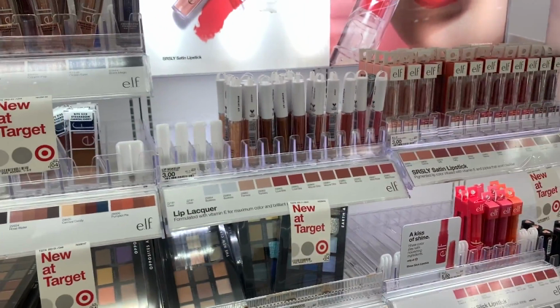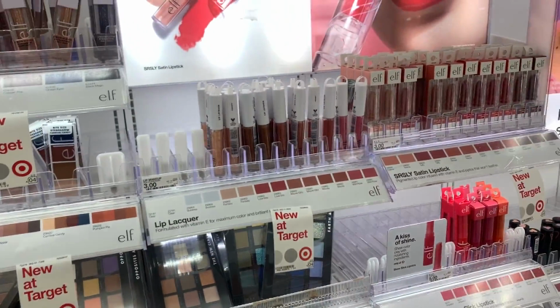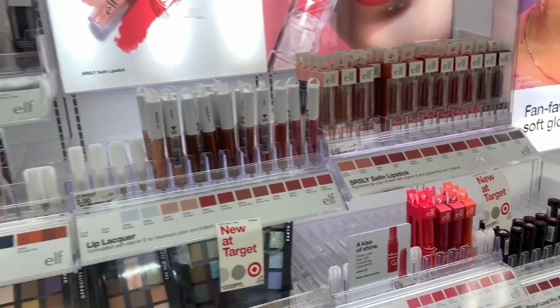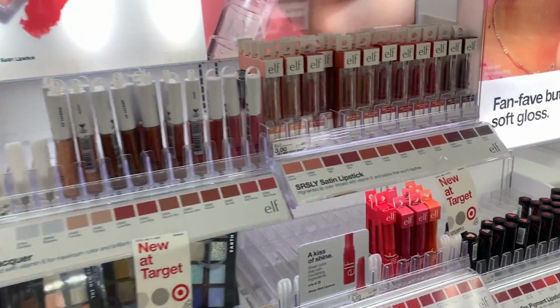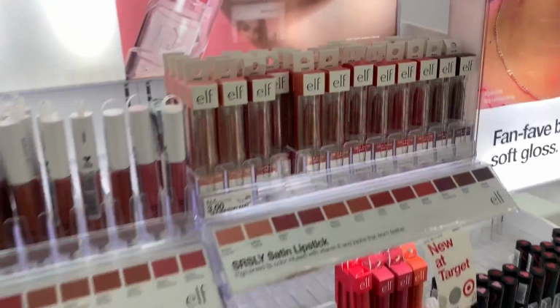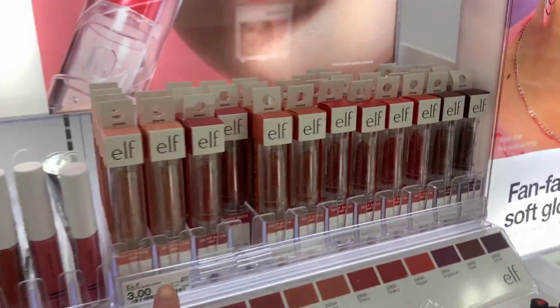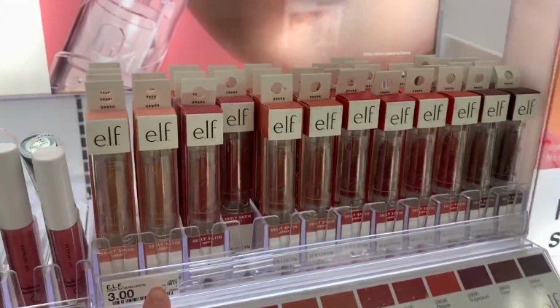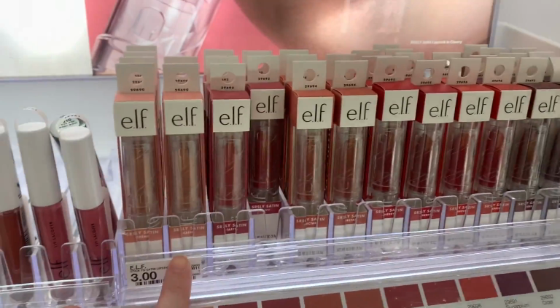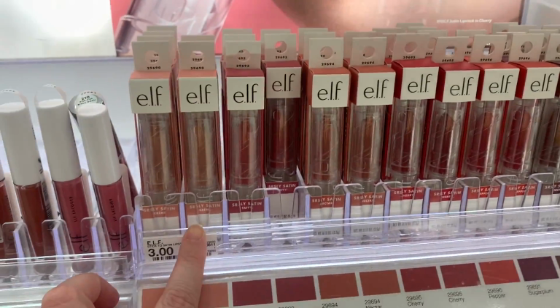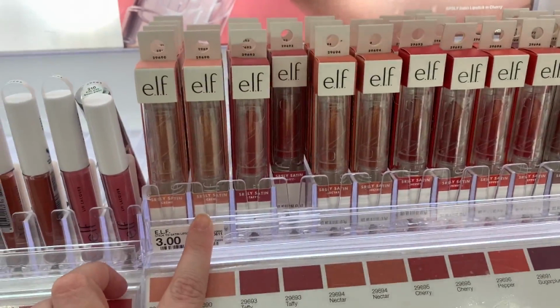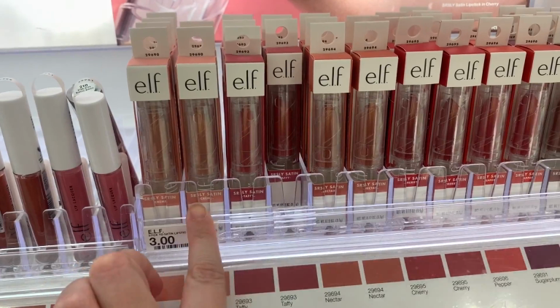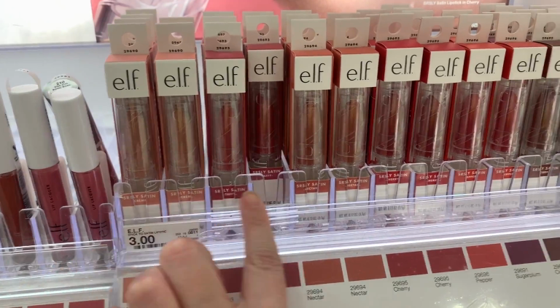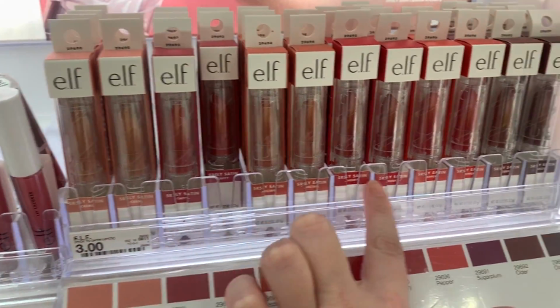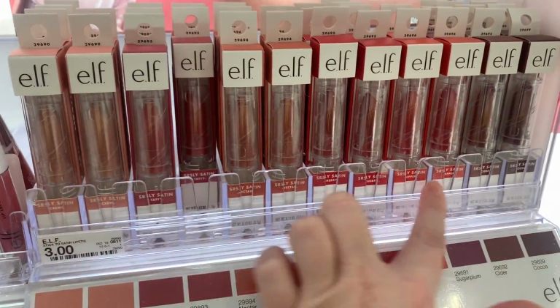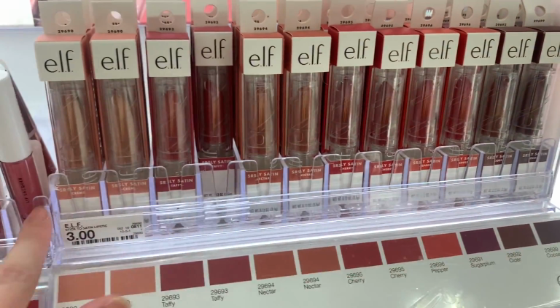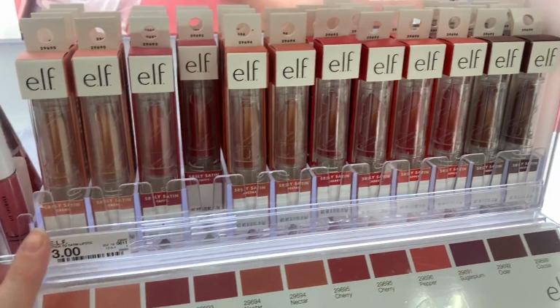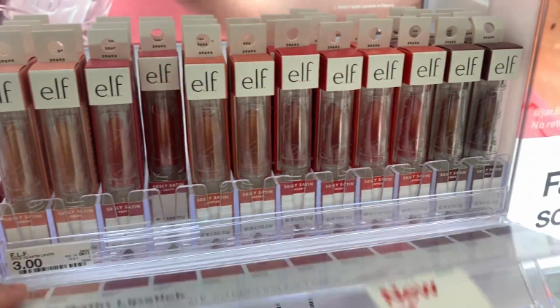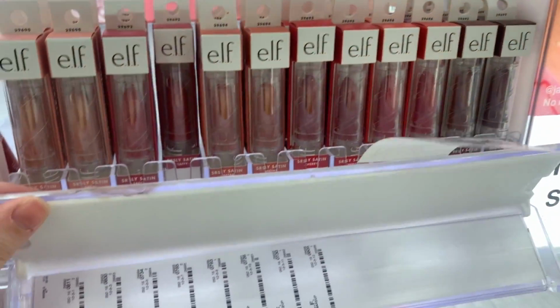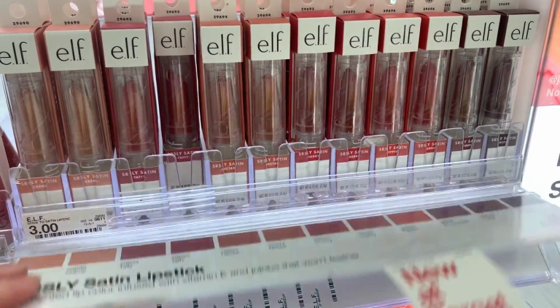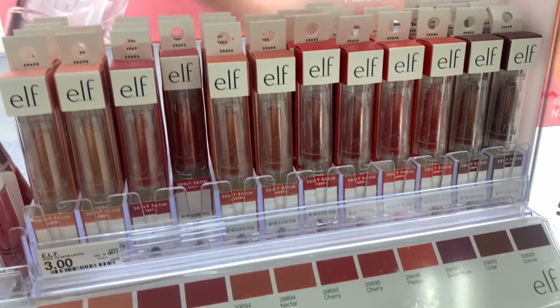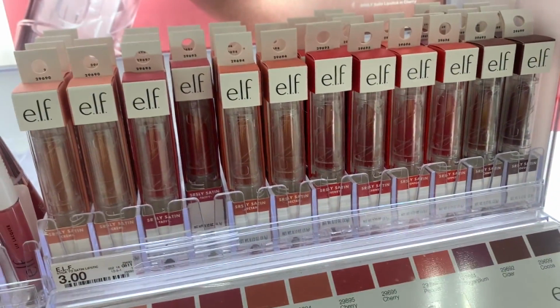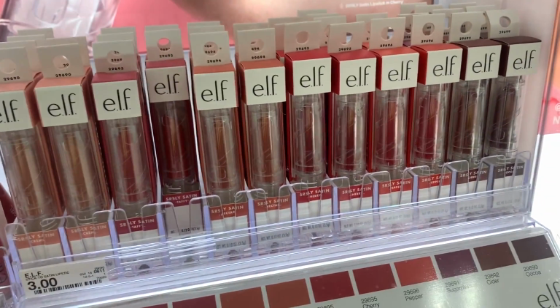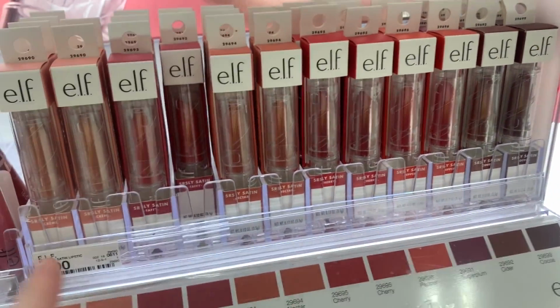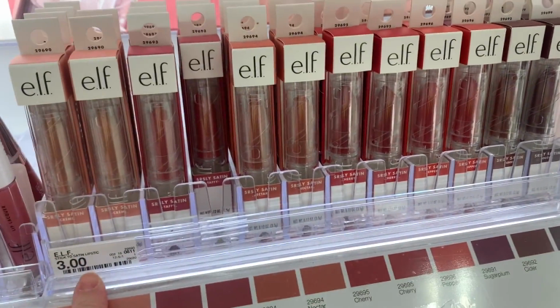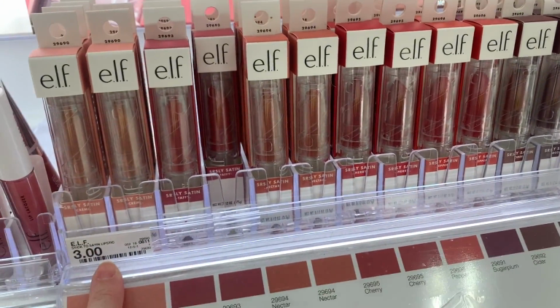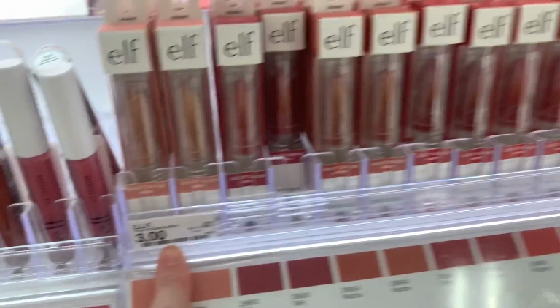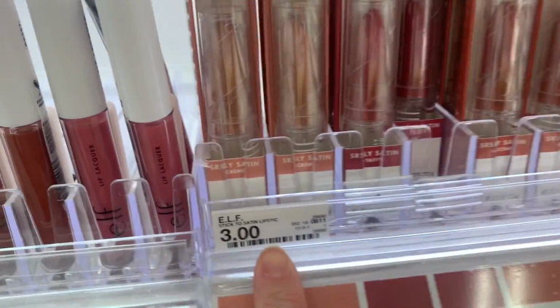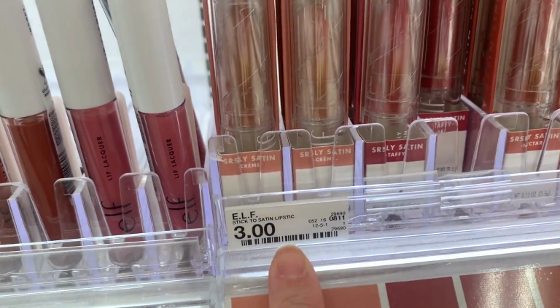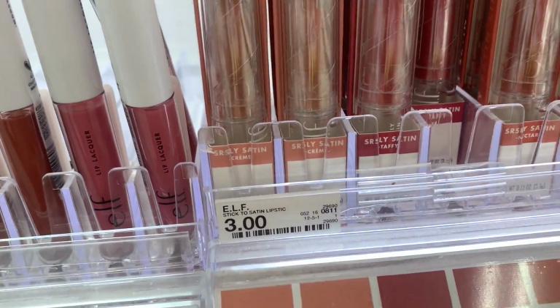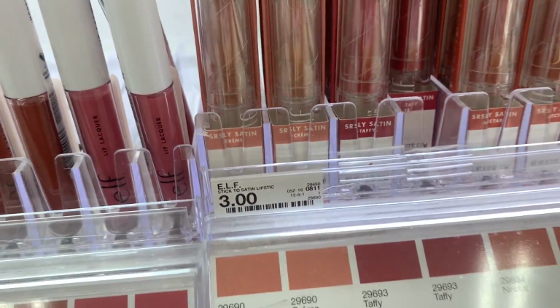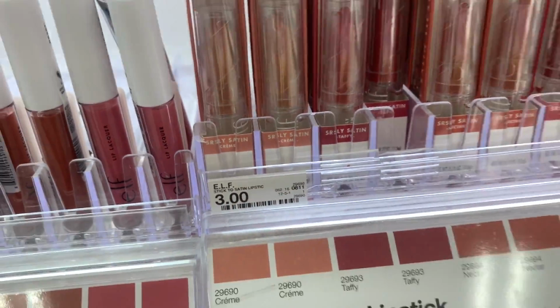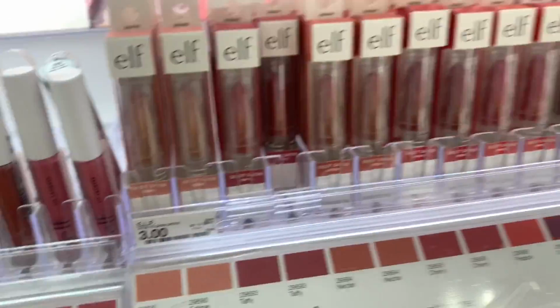I'm really impressed with Elf lately. I also had these linked below - Seriously Satin lip products. They're so, so, so good. Three dollars - I mean, really, are you serious? So good.